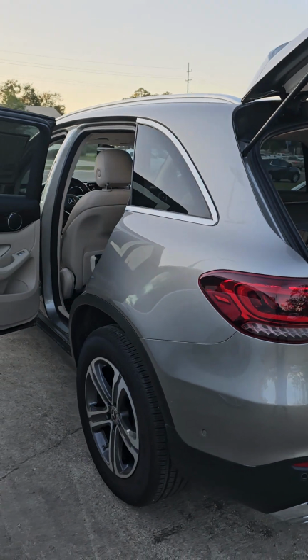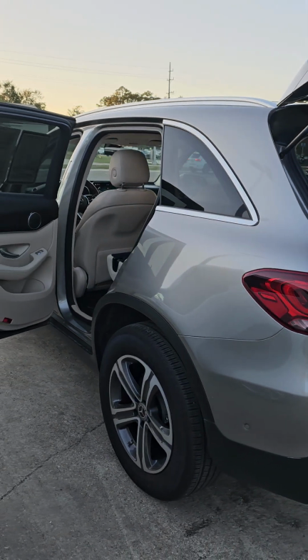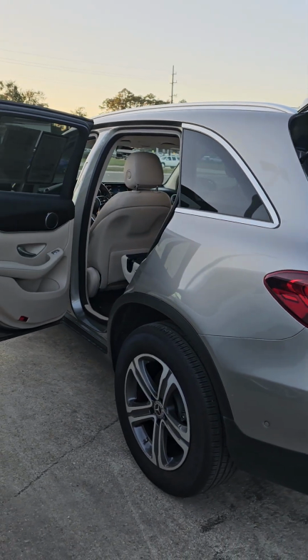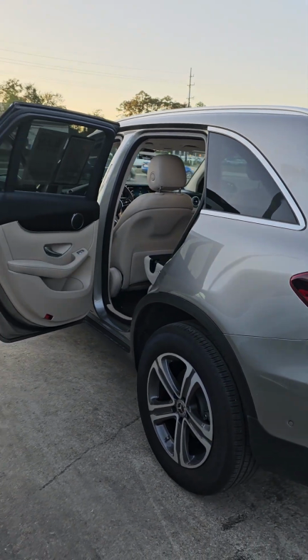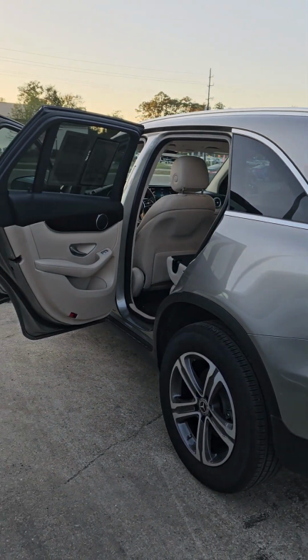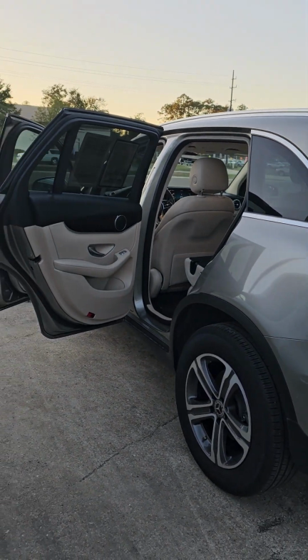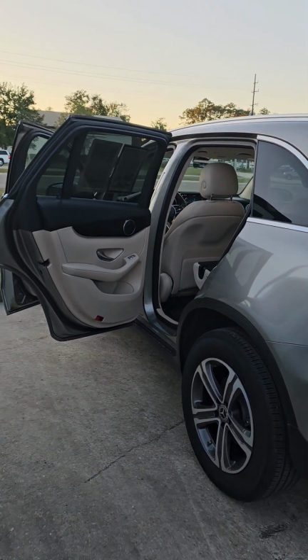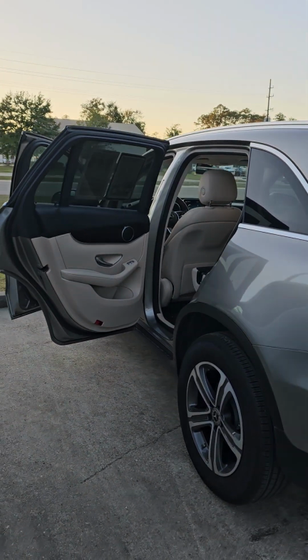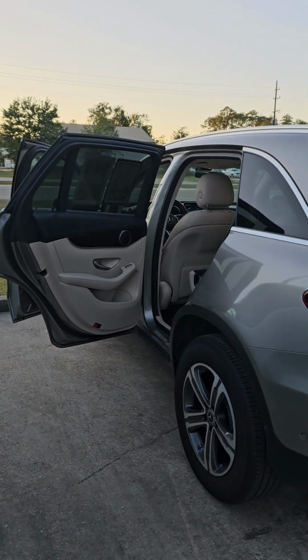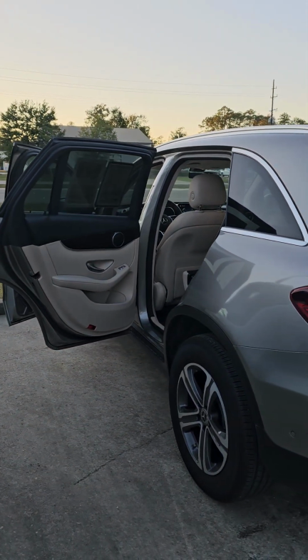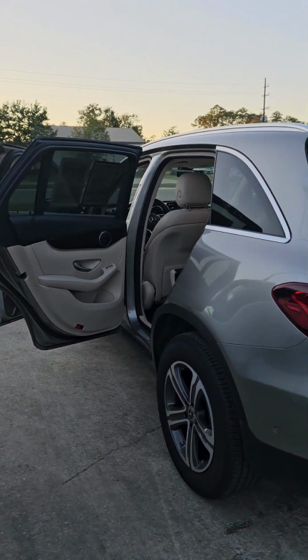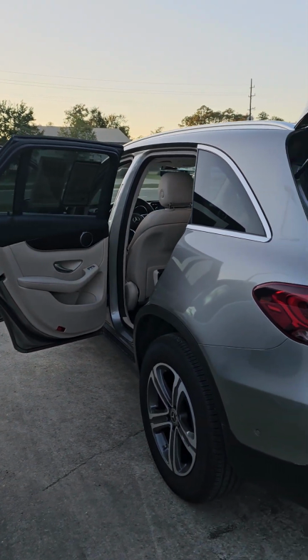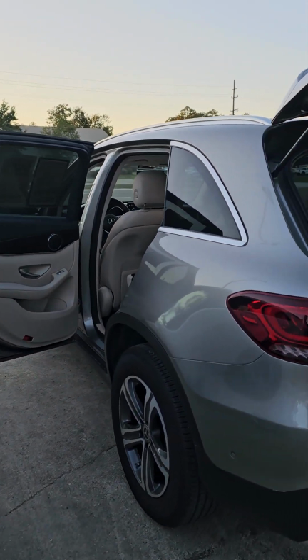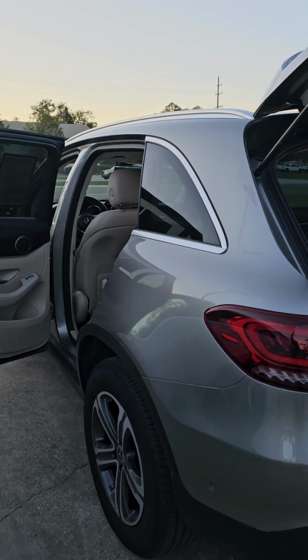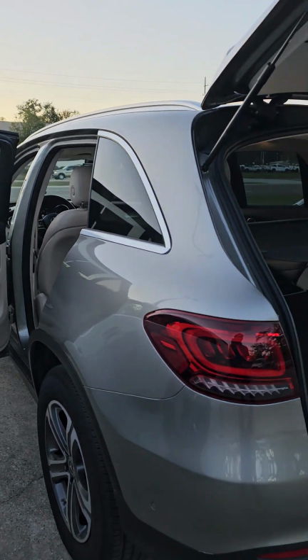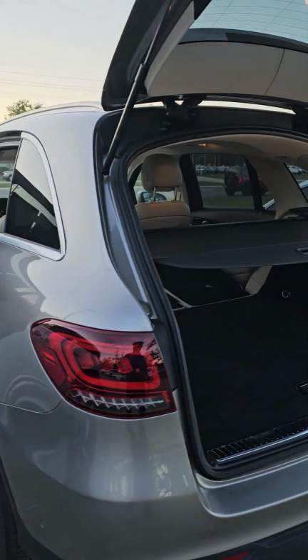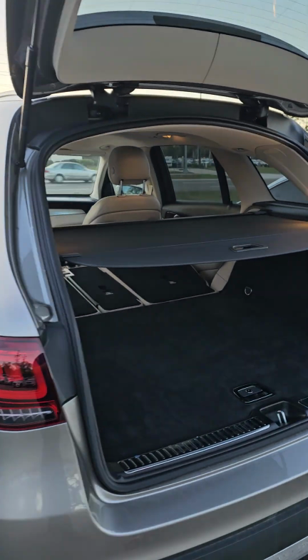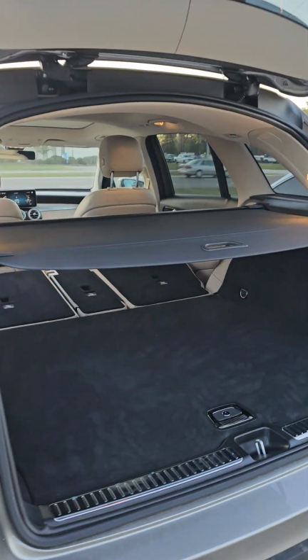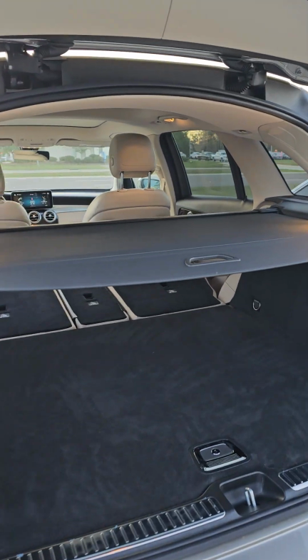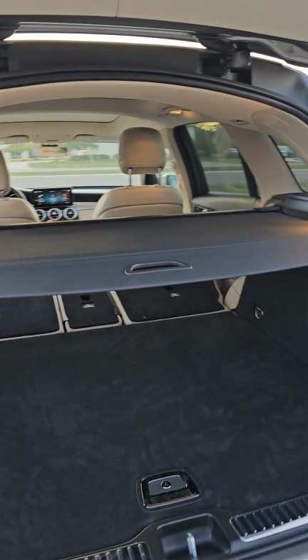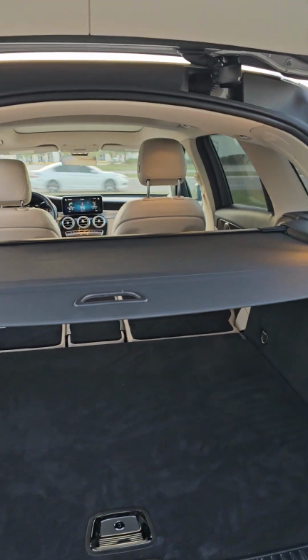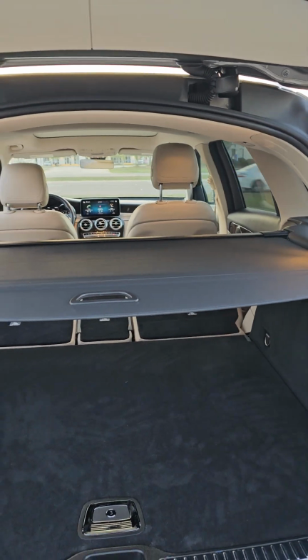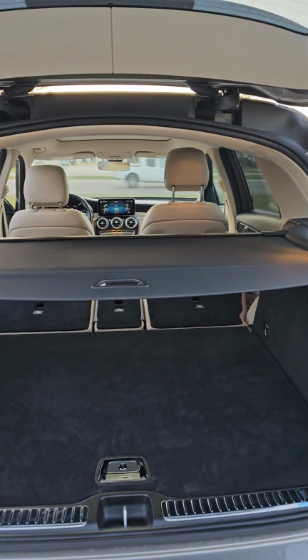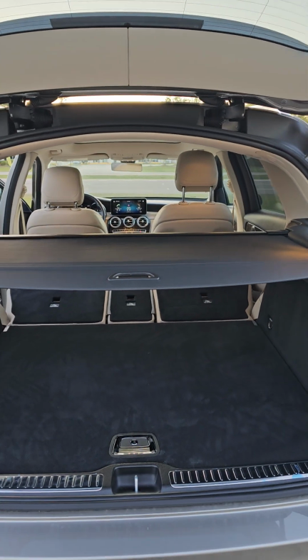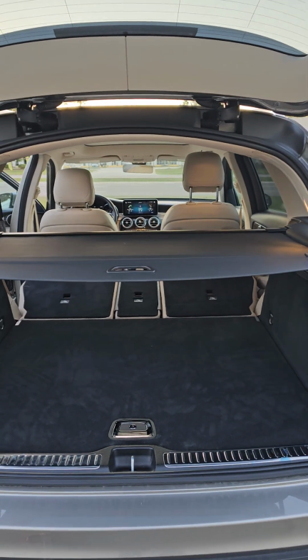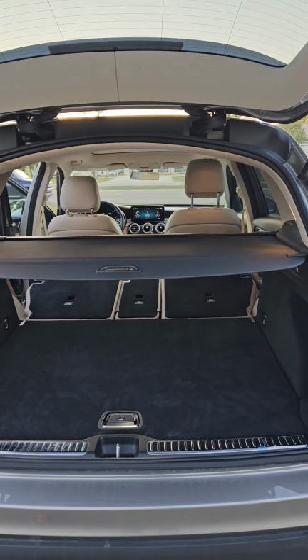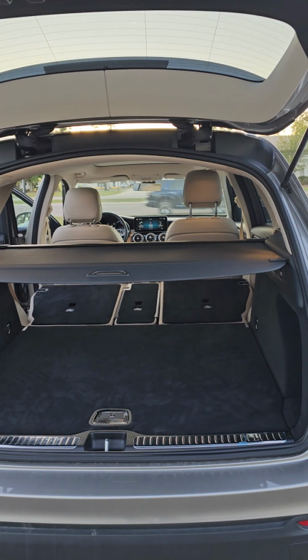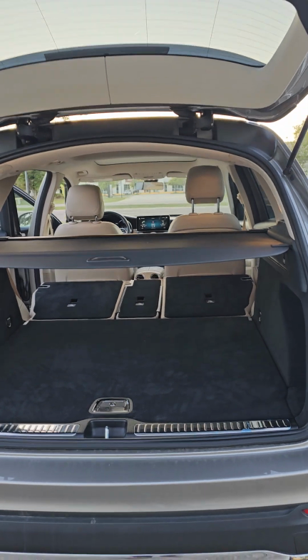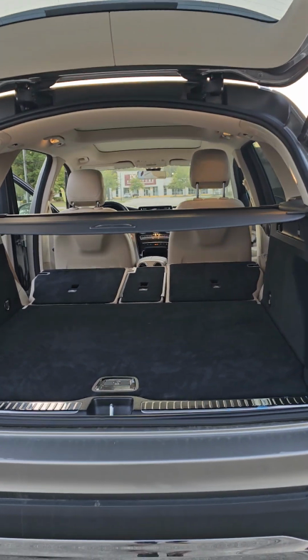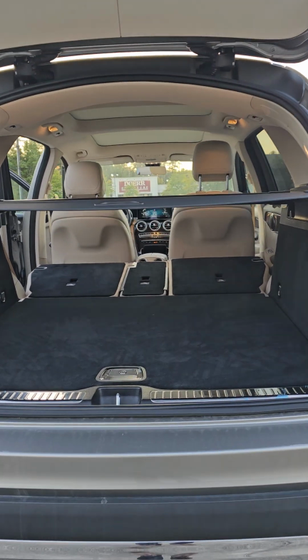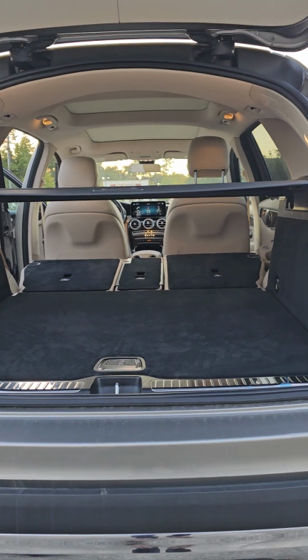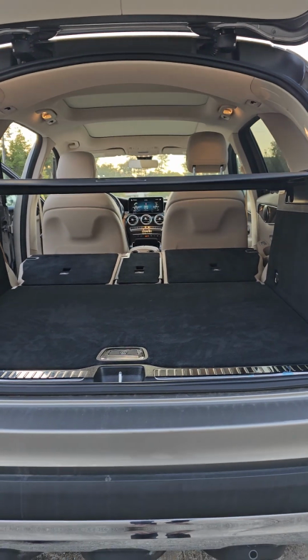Just let me know how you like the video, let me know your thoughts, and just let me know if you'd like to come by and check it out in person and take it for a little spin. Hope you're having a beautiful afternoon and I hope you continue to do so. Thank you very much.